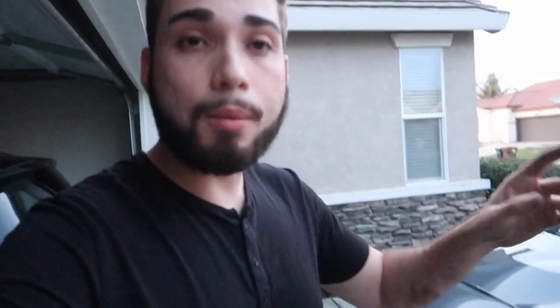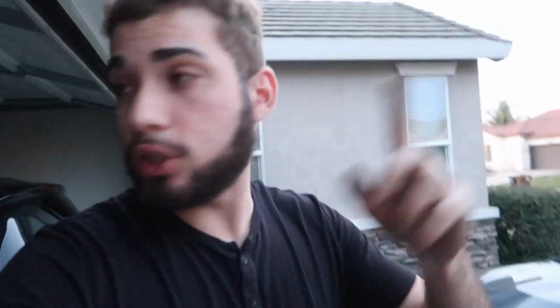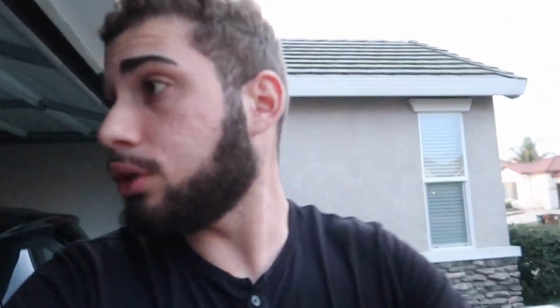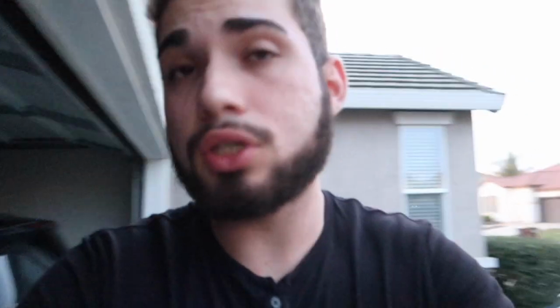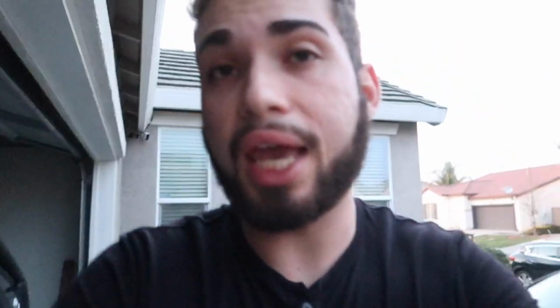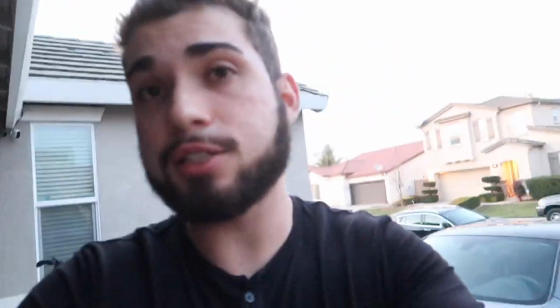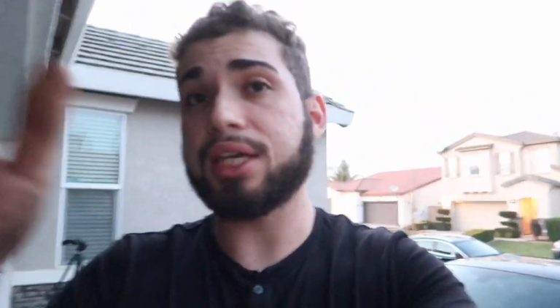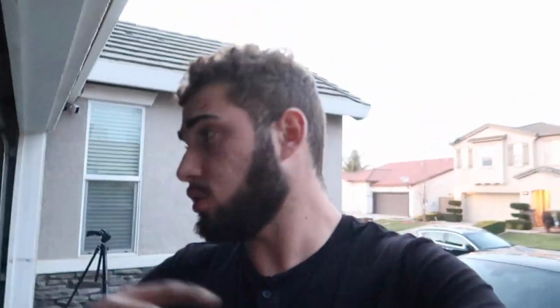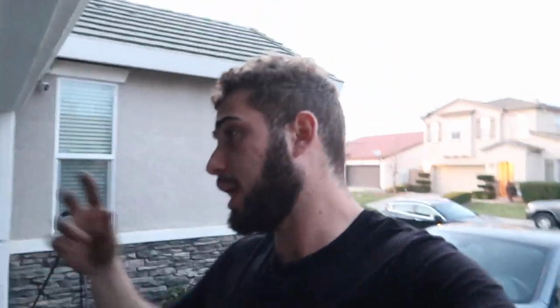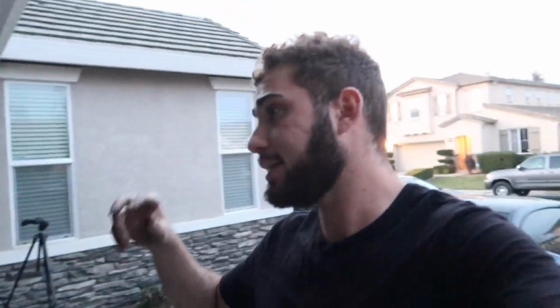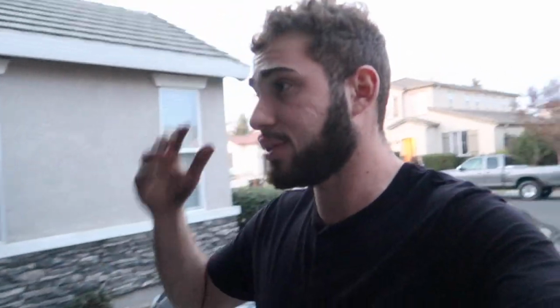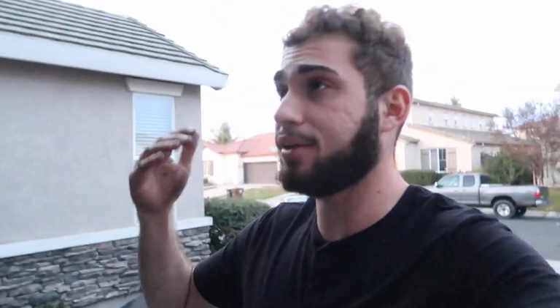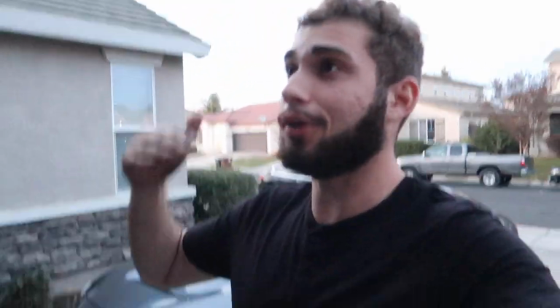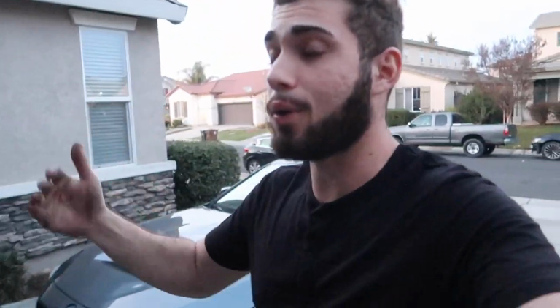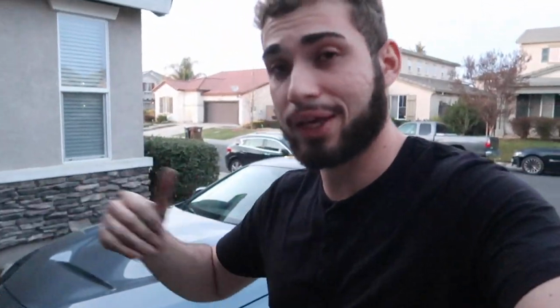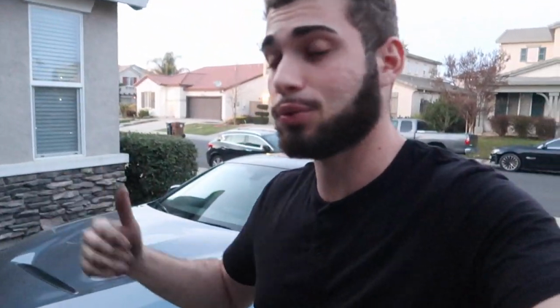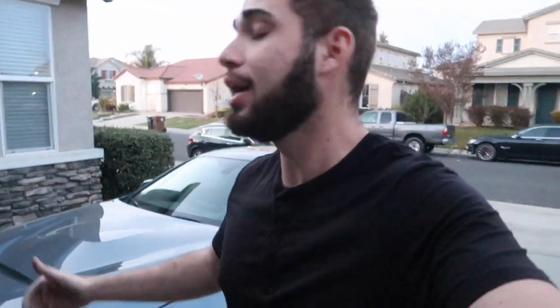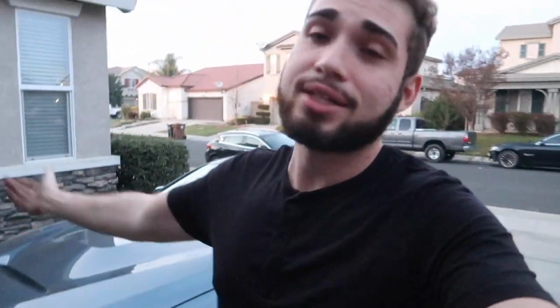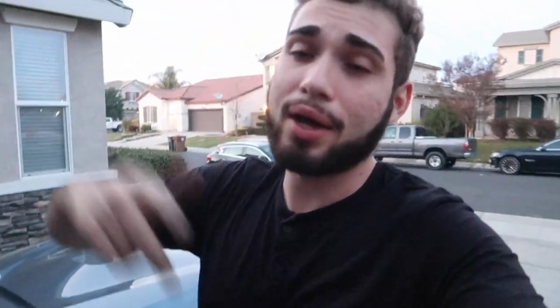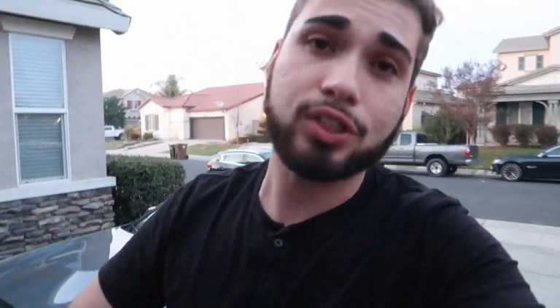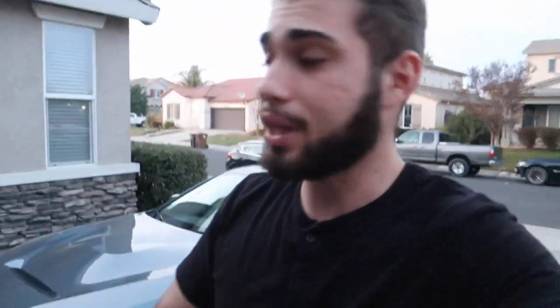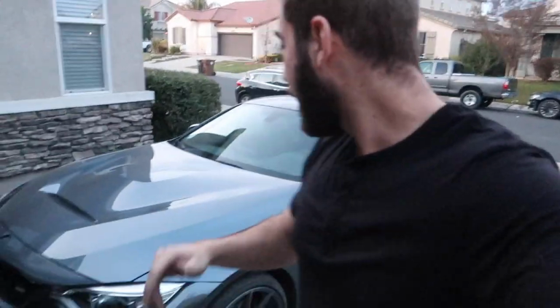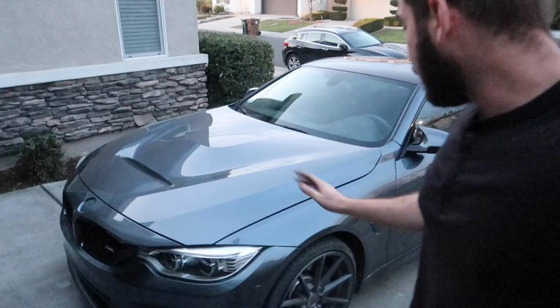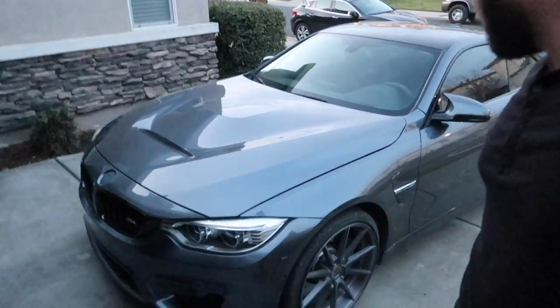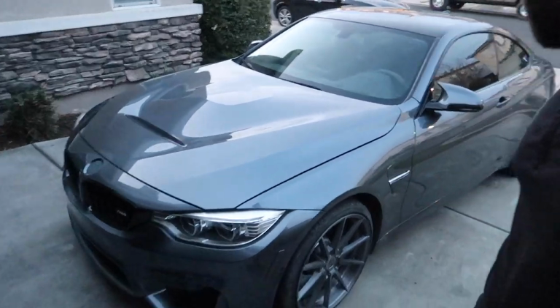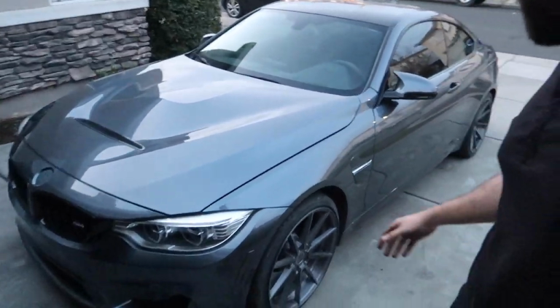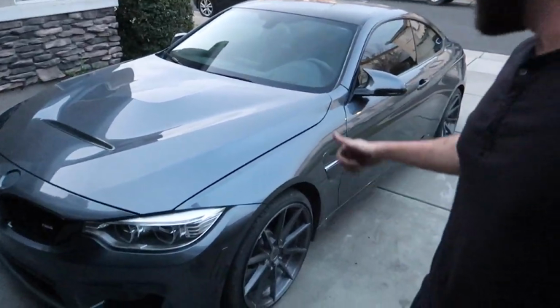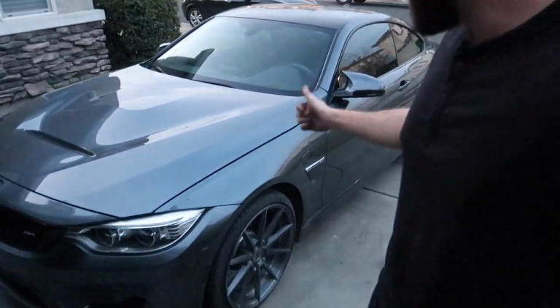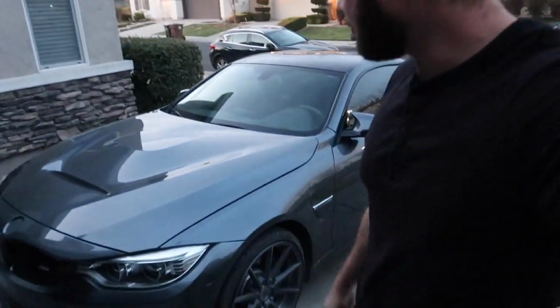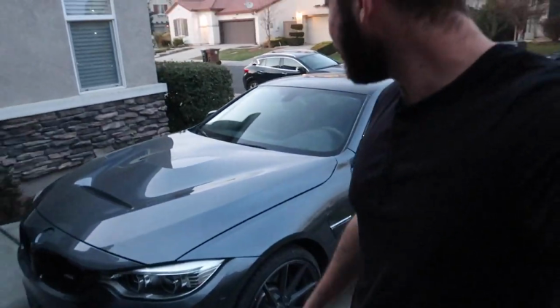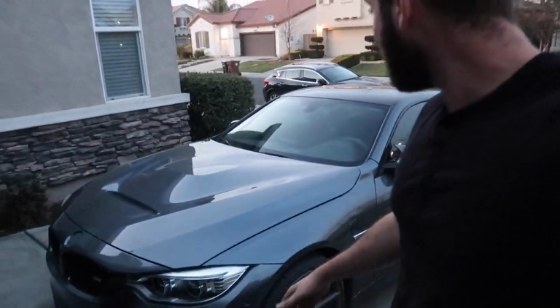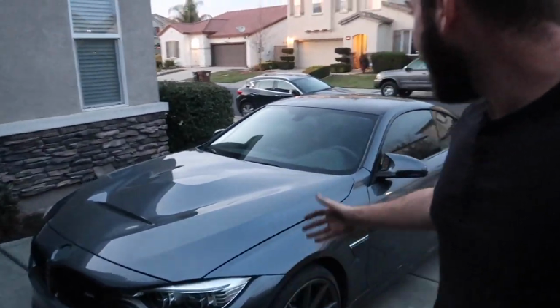Let's head down to Walmart to return those two cans — they have a $10 core charge on each one. Then go fill her up and just take her out for a little joy ride.